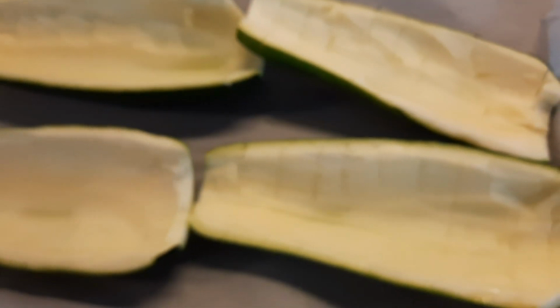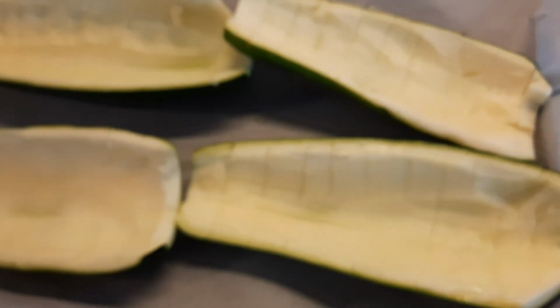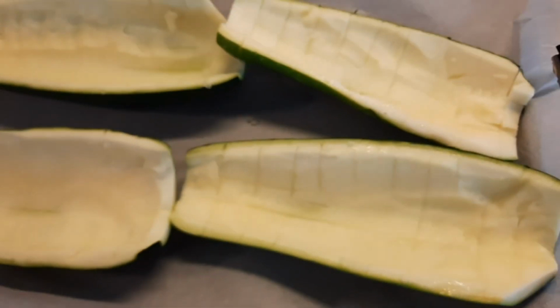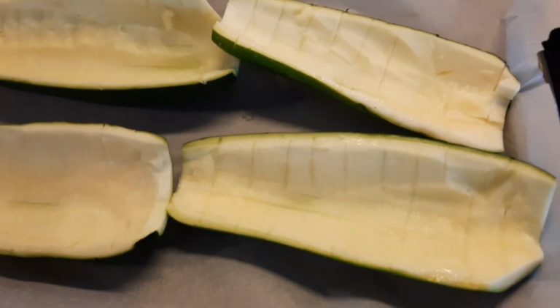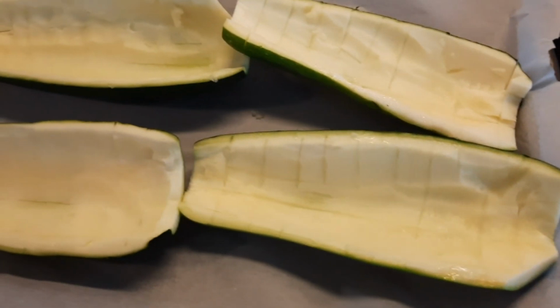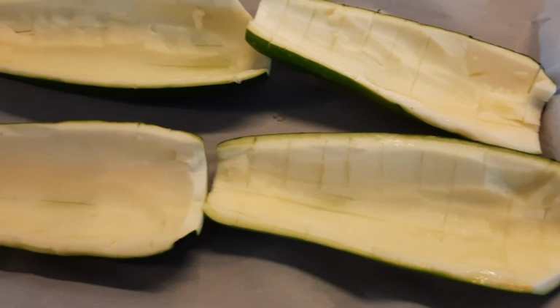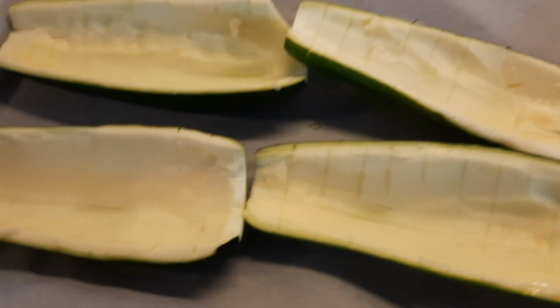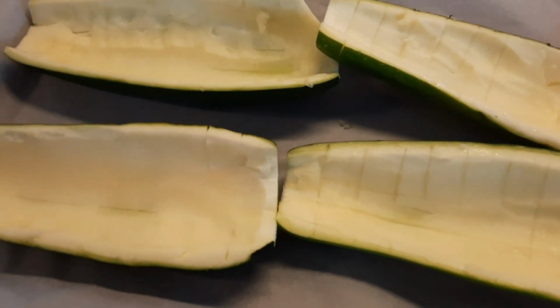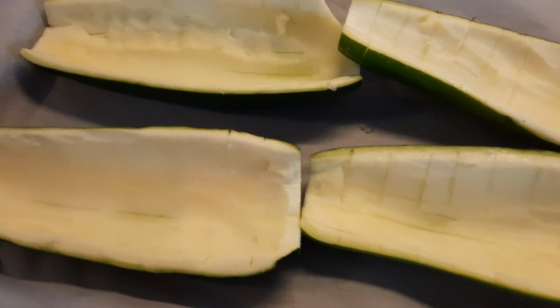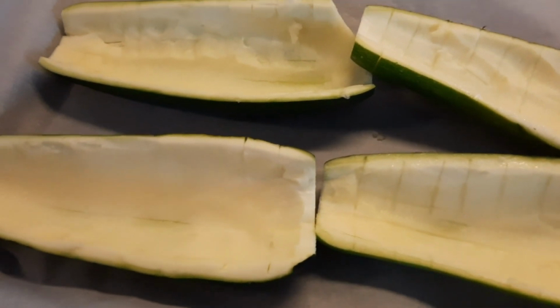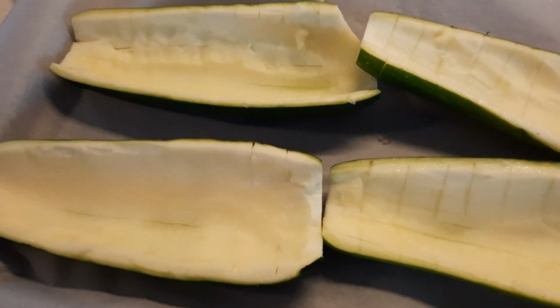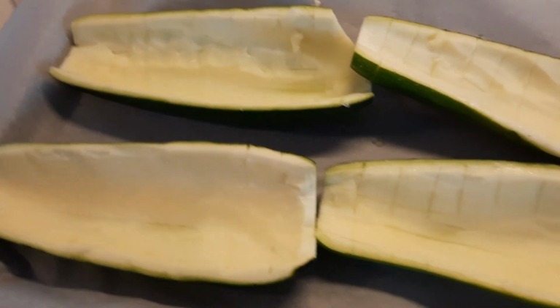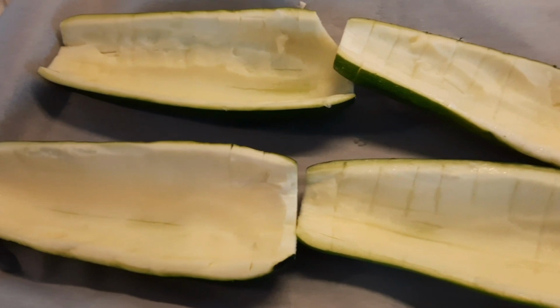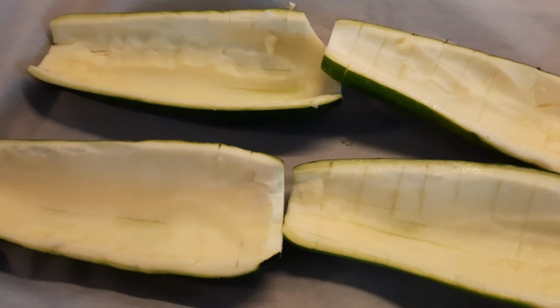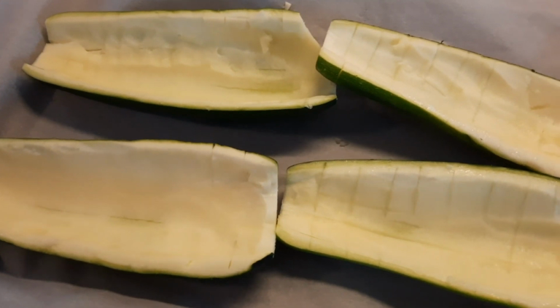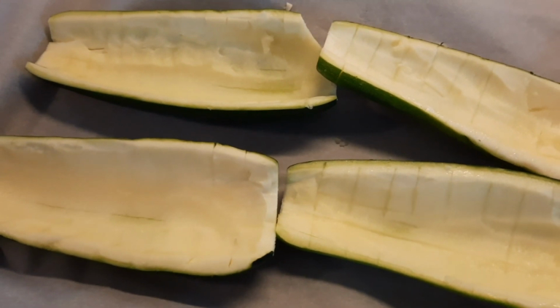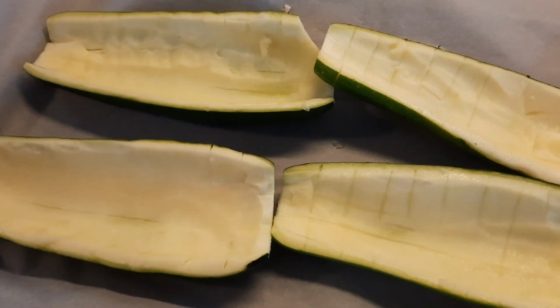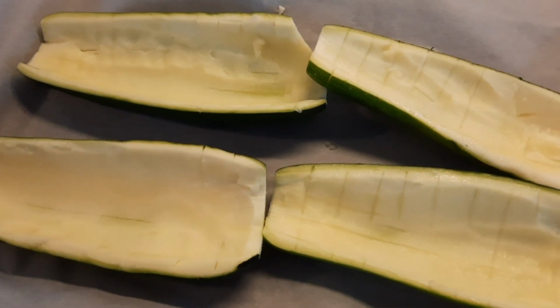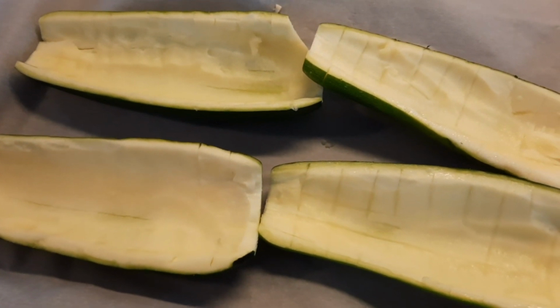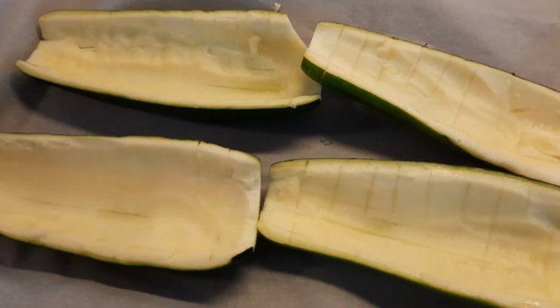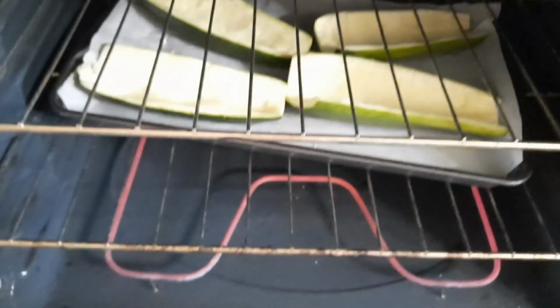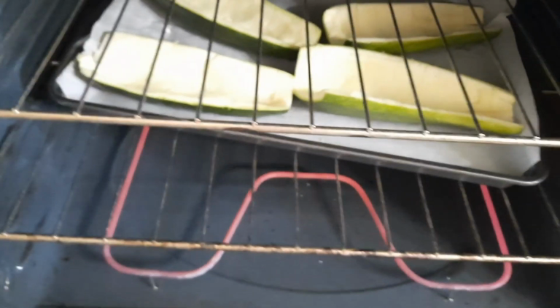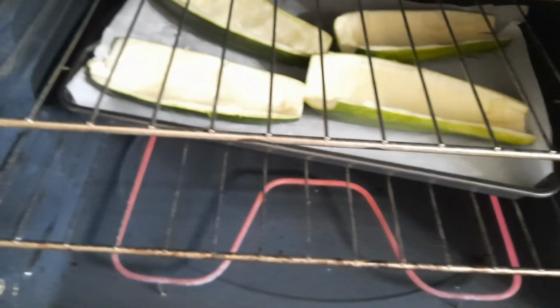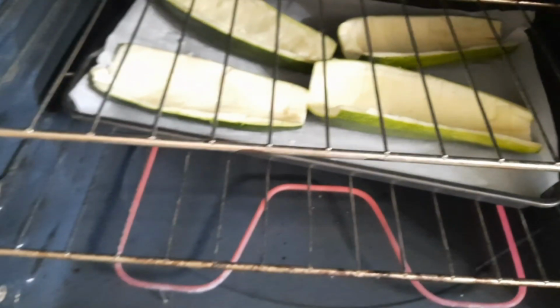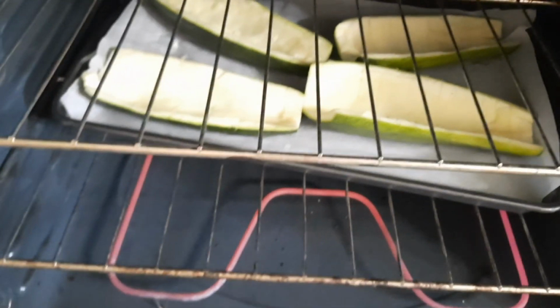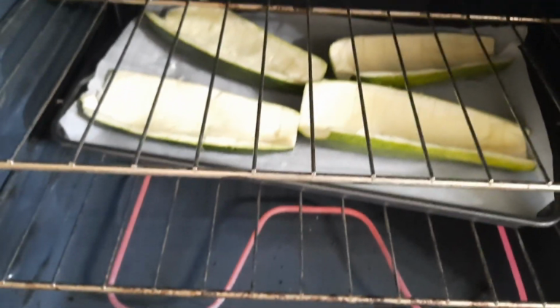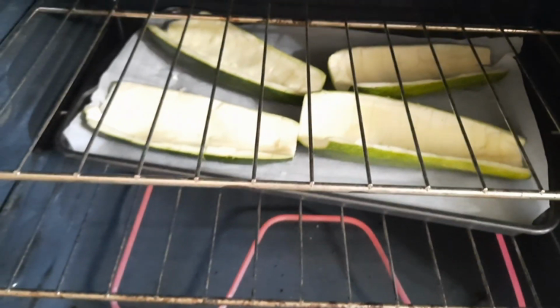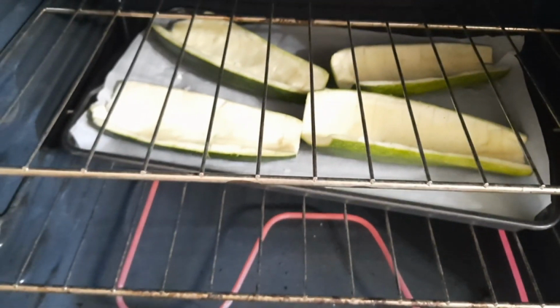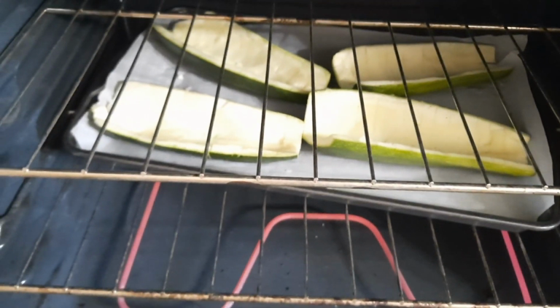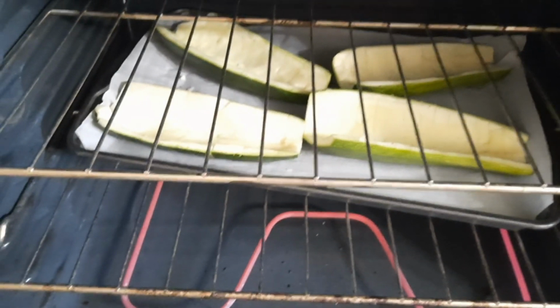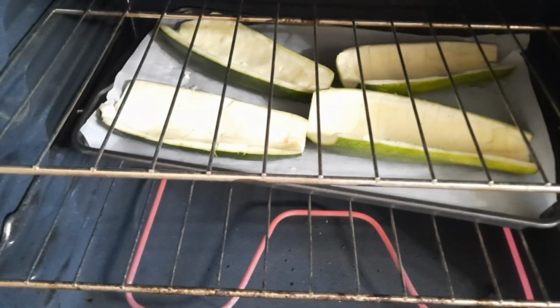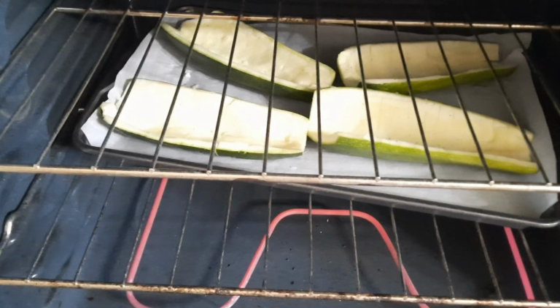Cut them out, then put a little salt and pepper on top. Just throw them in the oven for 10 minutes at 350.